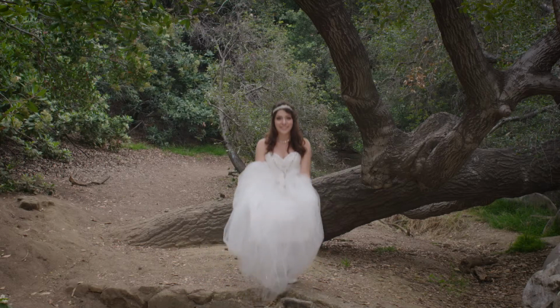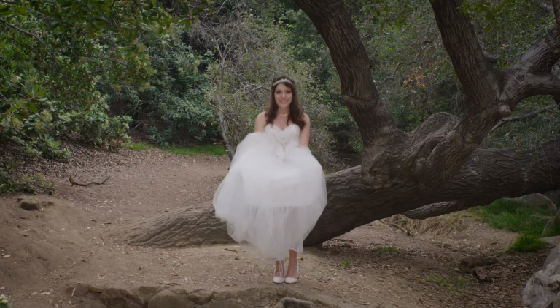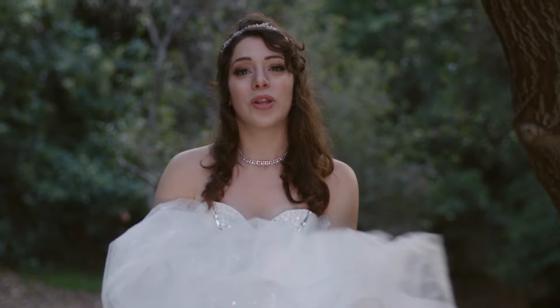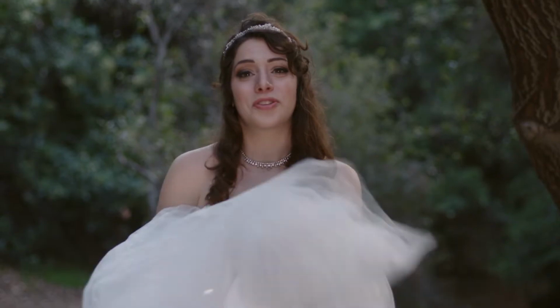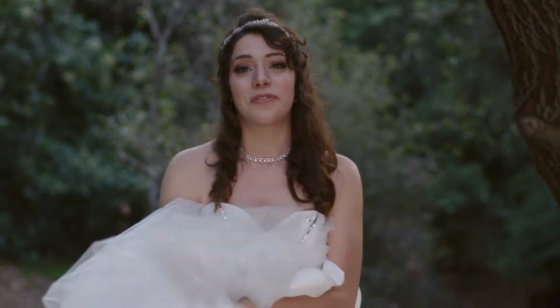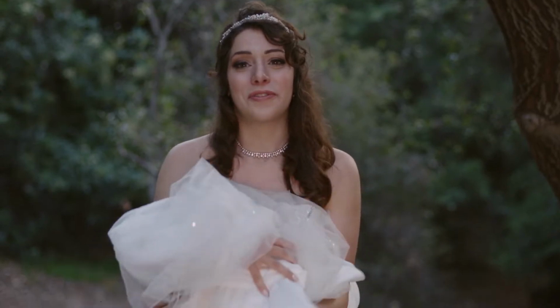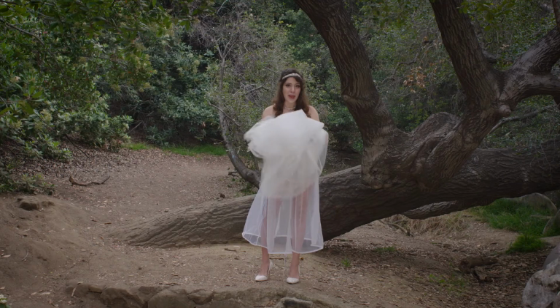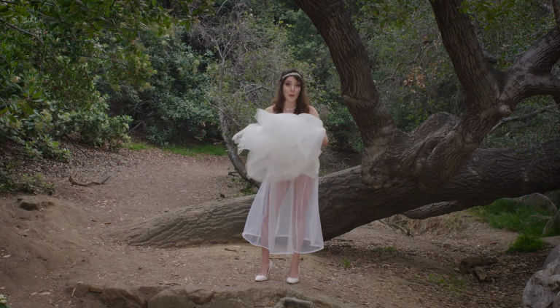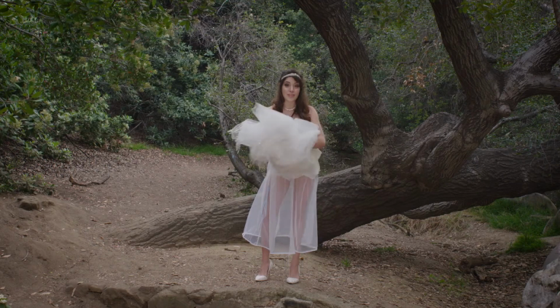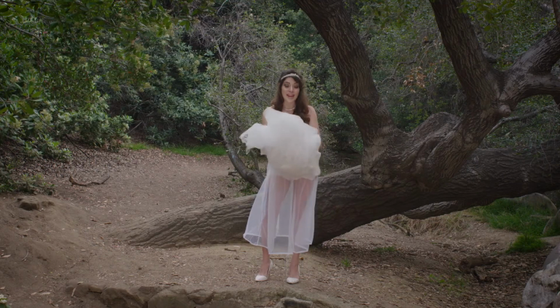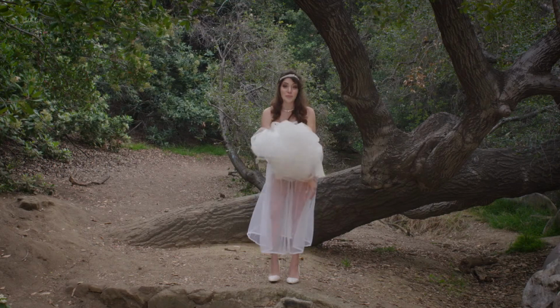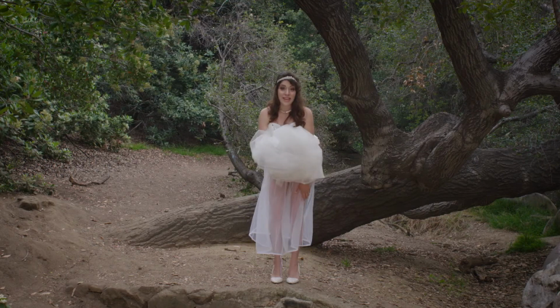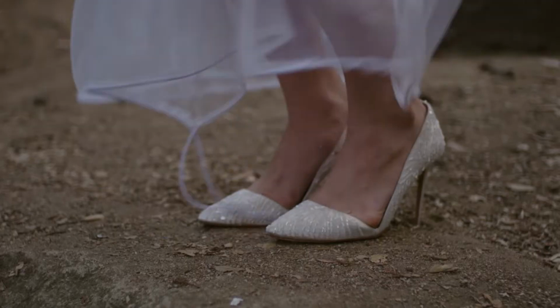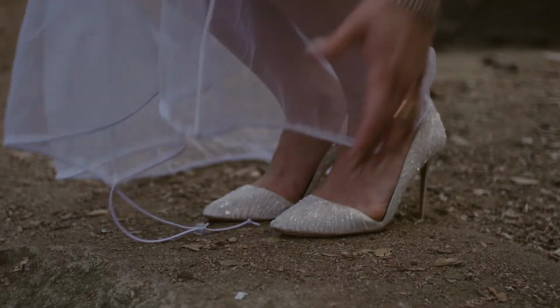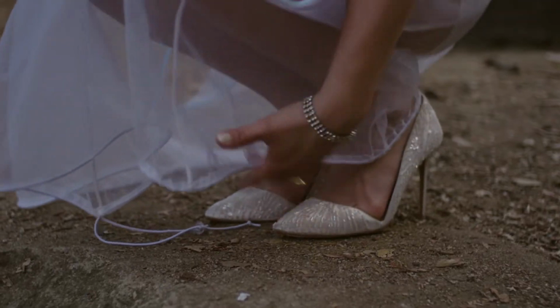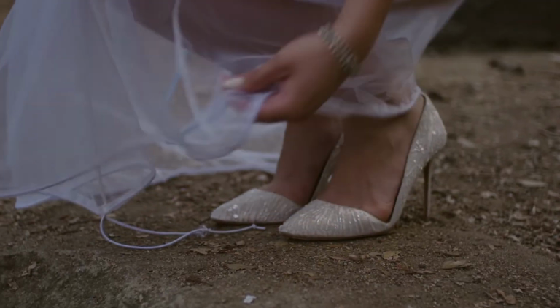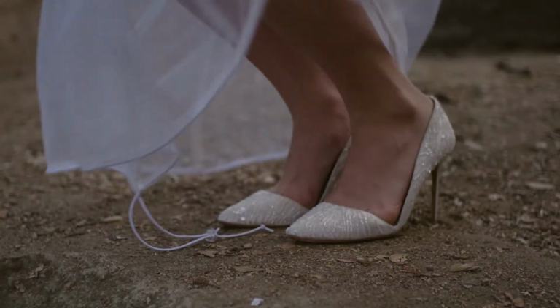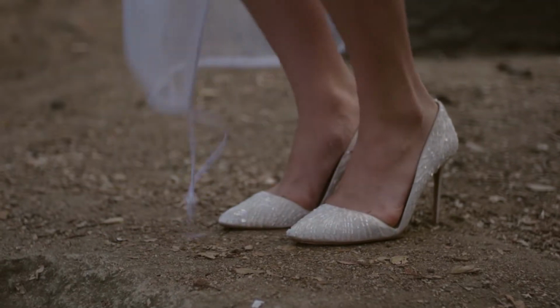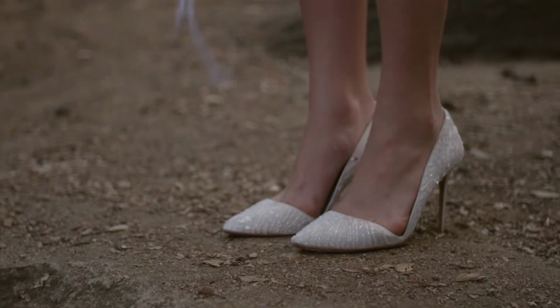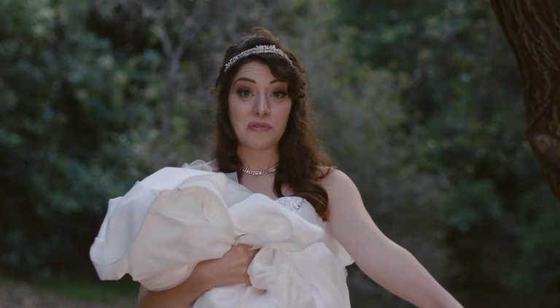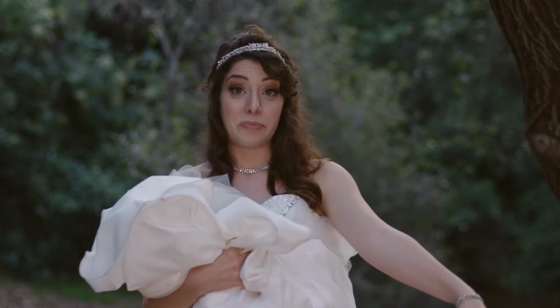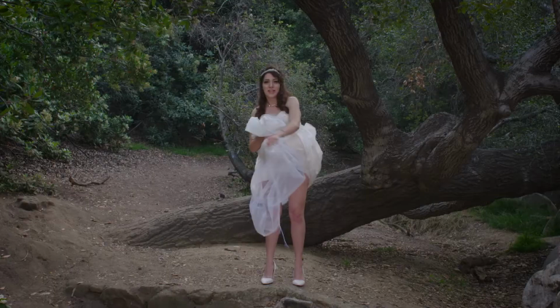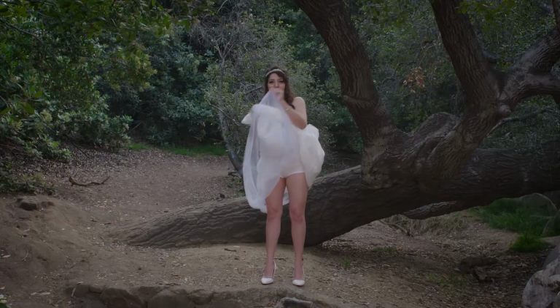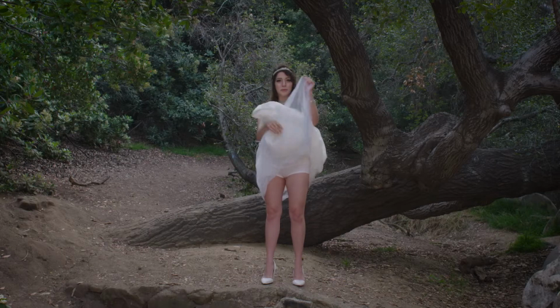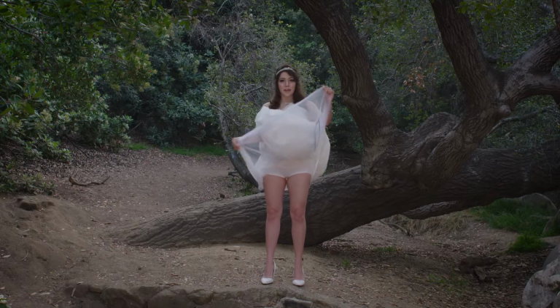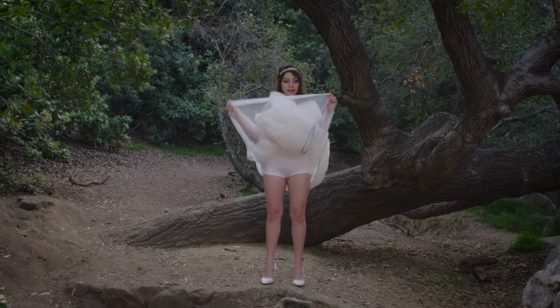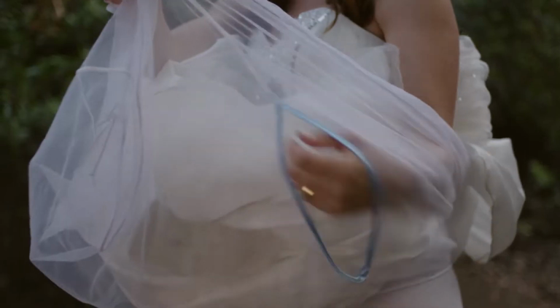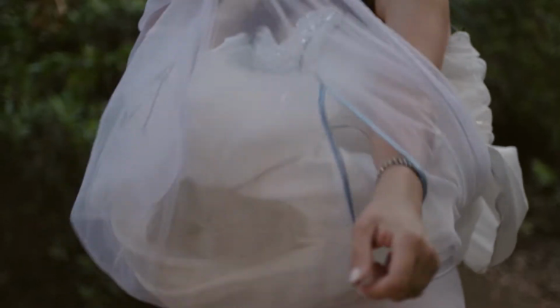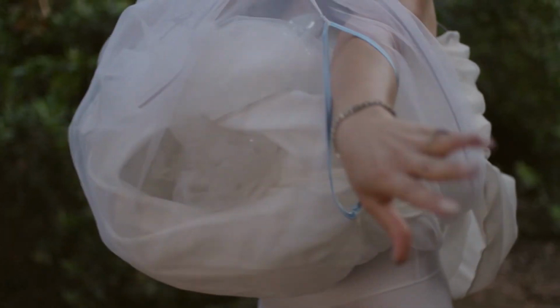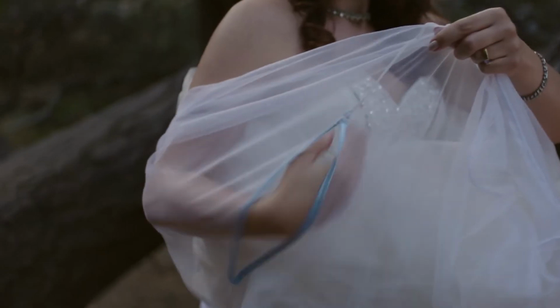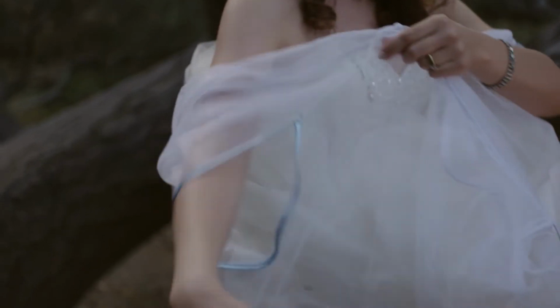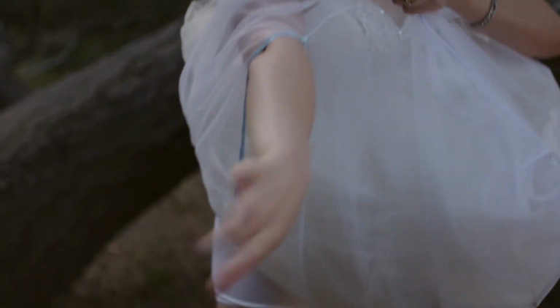Next, roll up your skirt in front of you and hold it as you bend down and grab your bridle buddy. Now for the fun part: lift up your bridle buddy and put those arms through the arm holes.